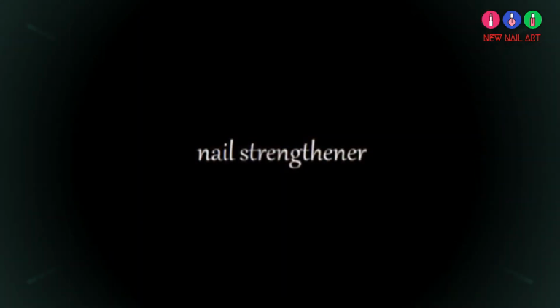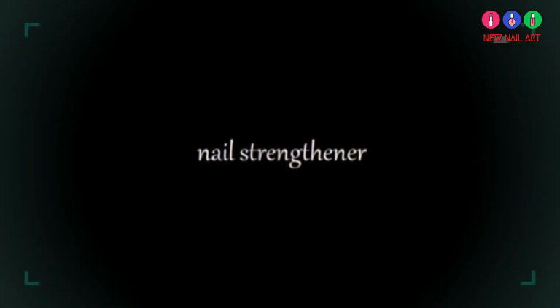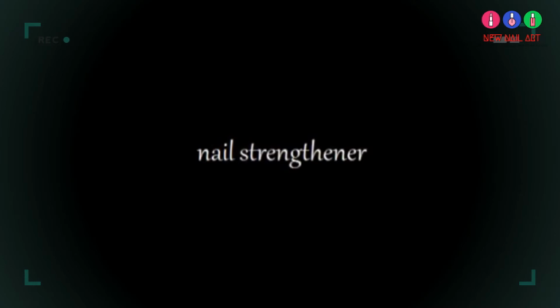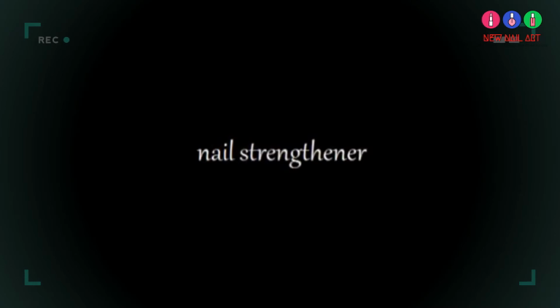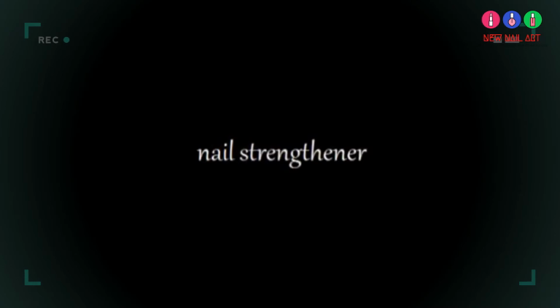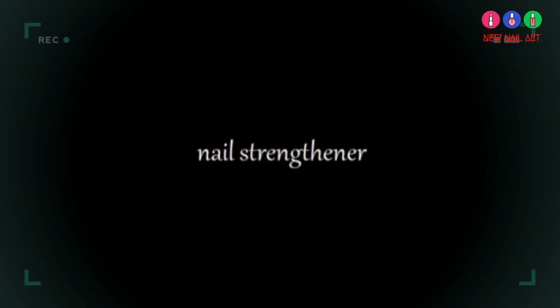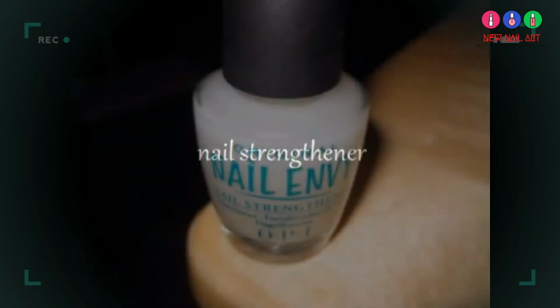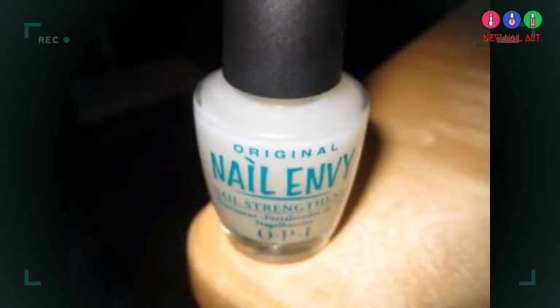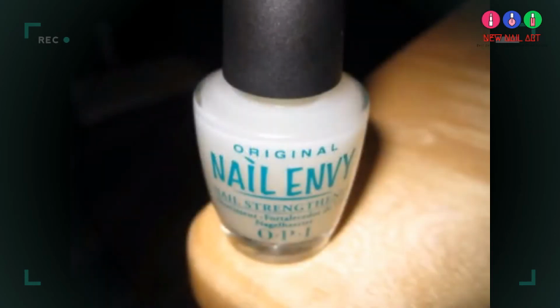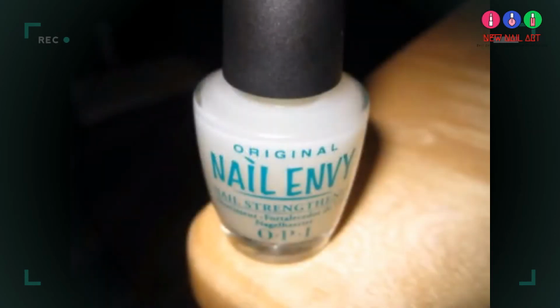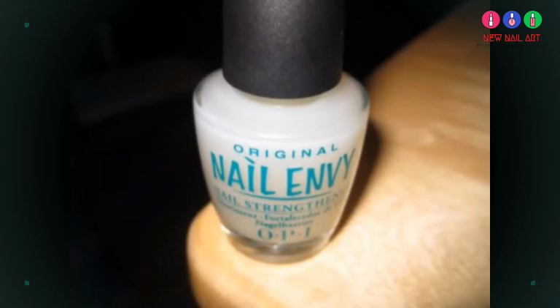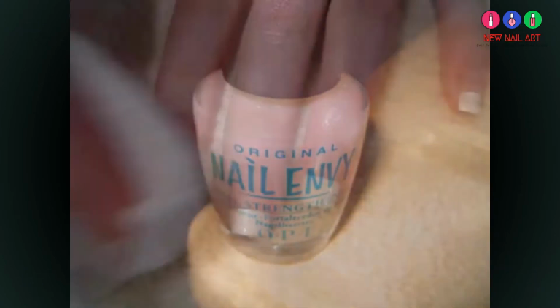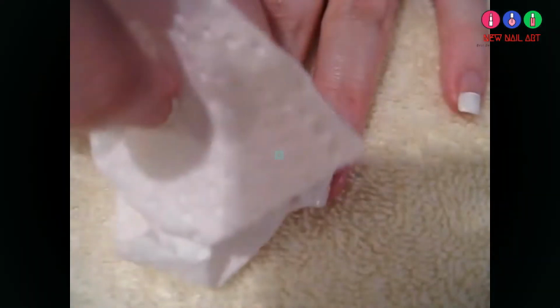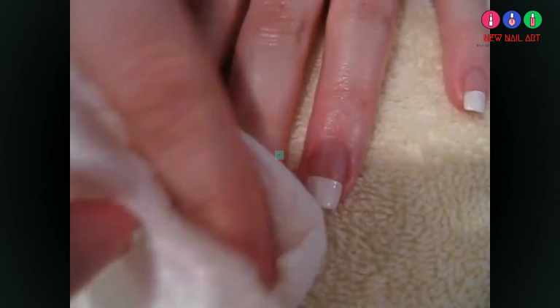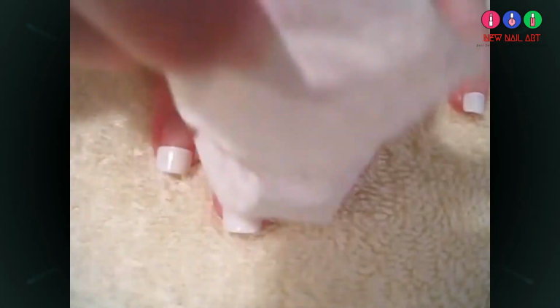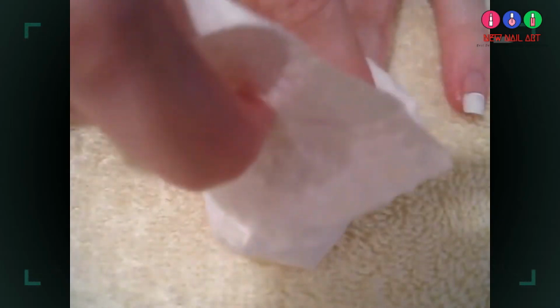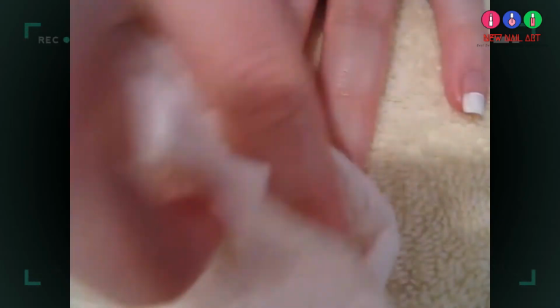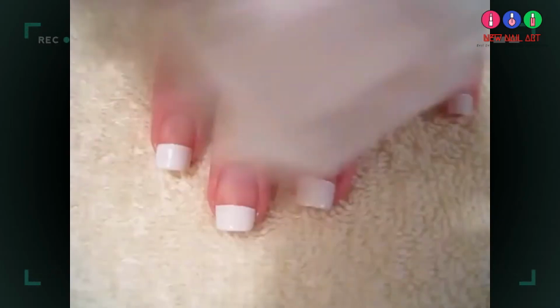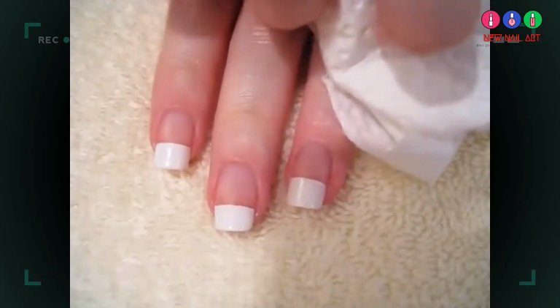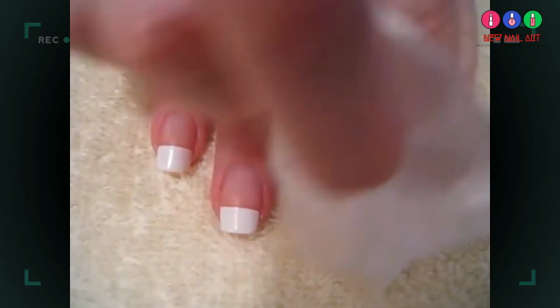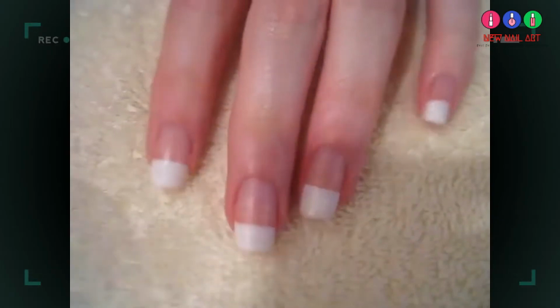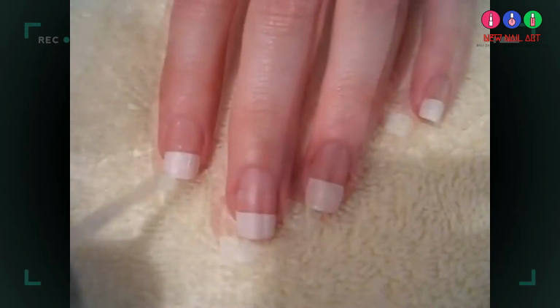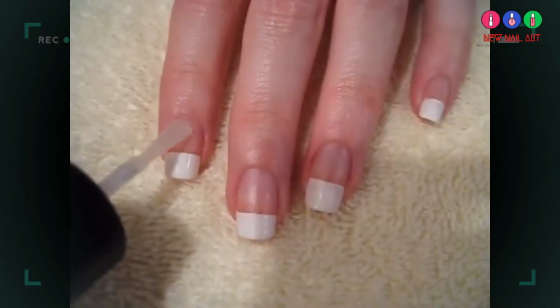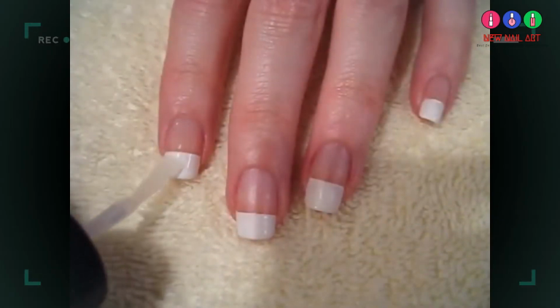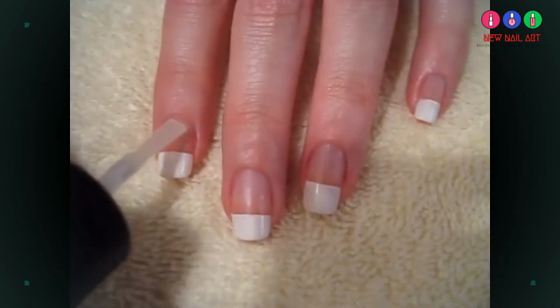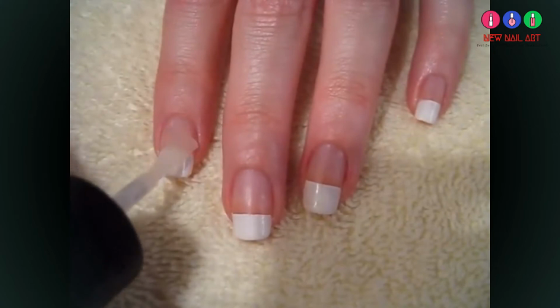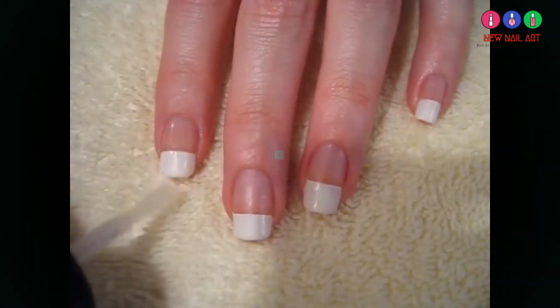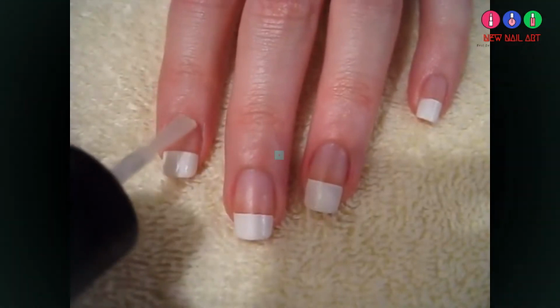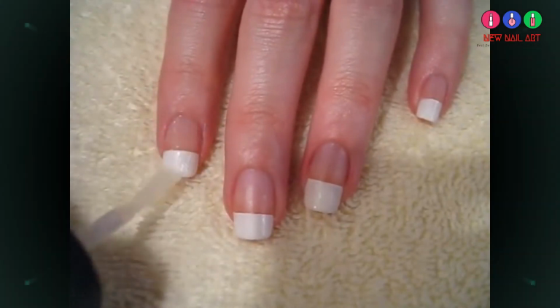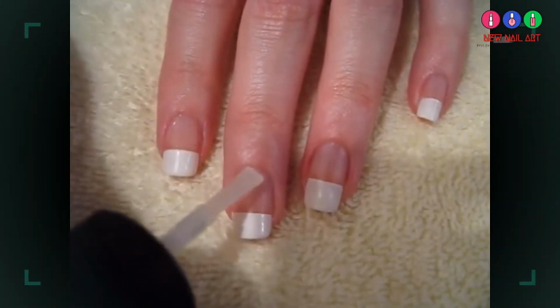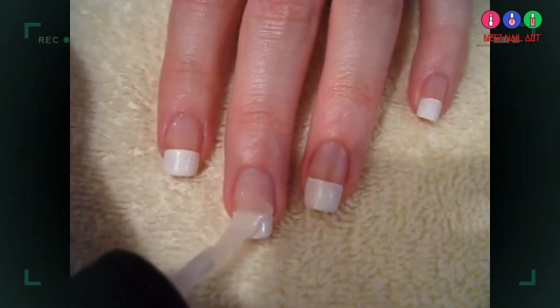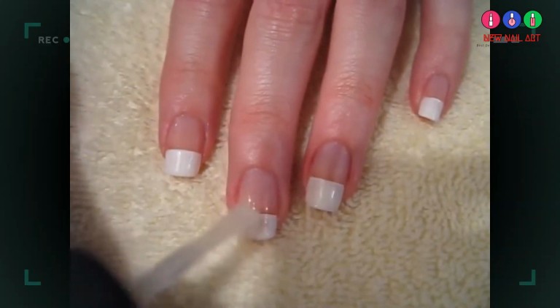Don't forget to apply a nail strengthener. First, you will want to wipe your nails to remove any residue from the cream. Then, apply a coat or two of your favorite nail strengthener.